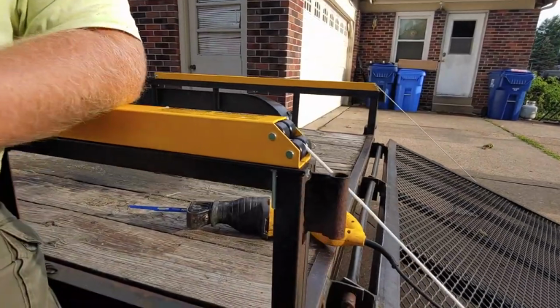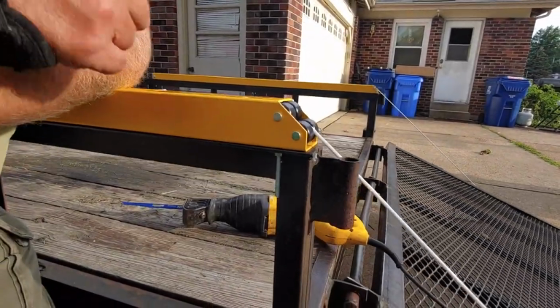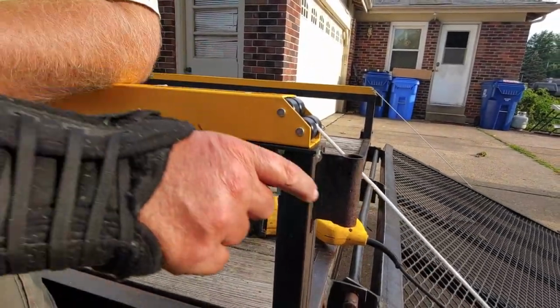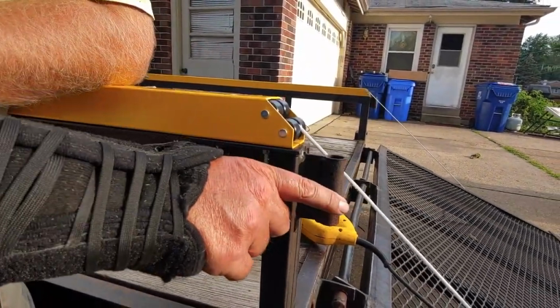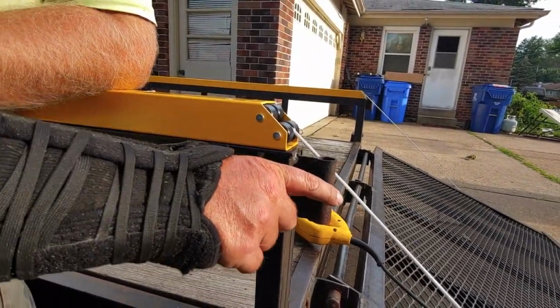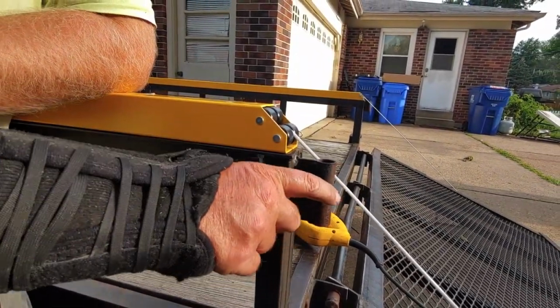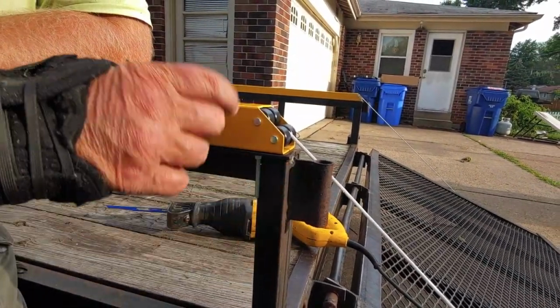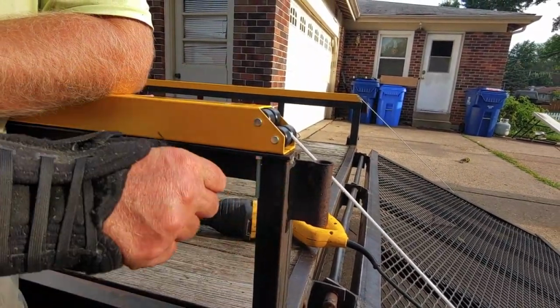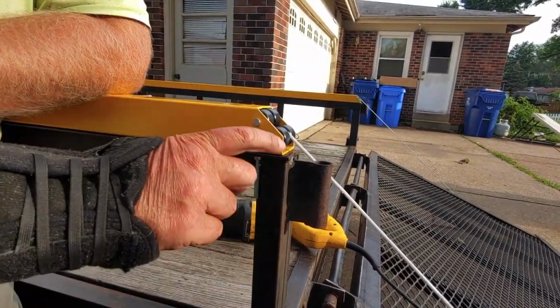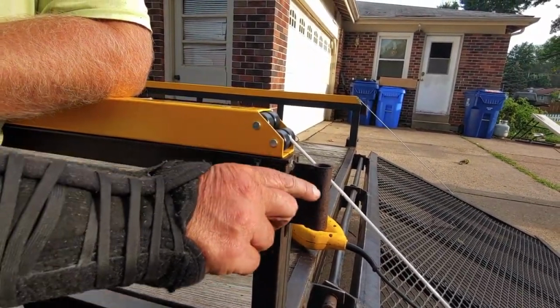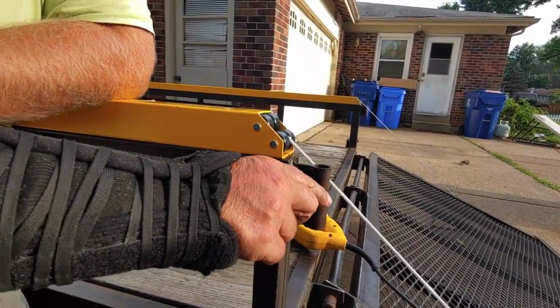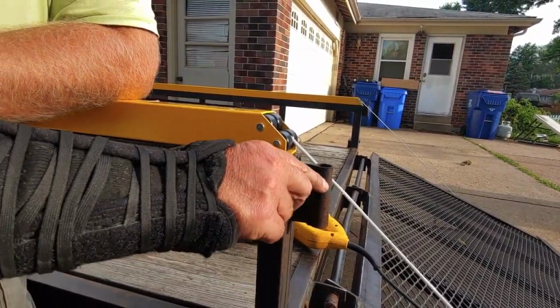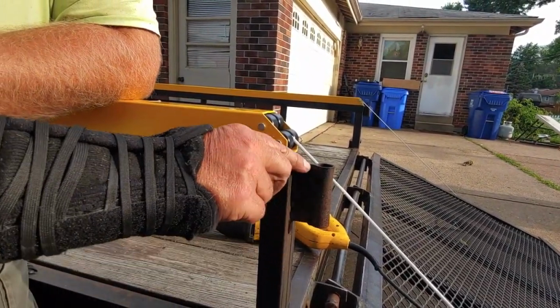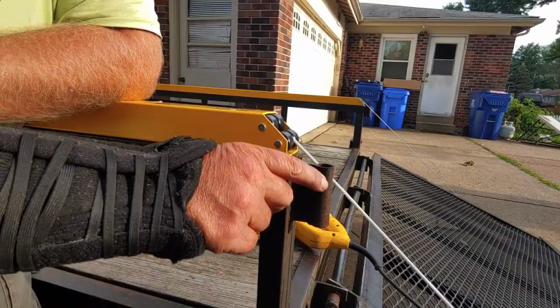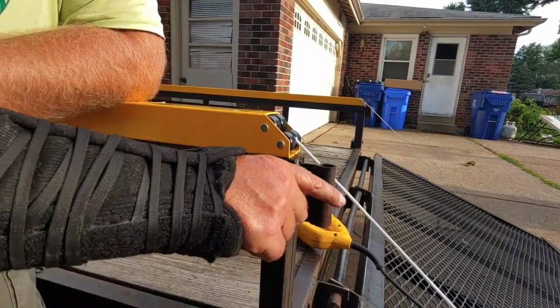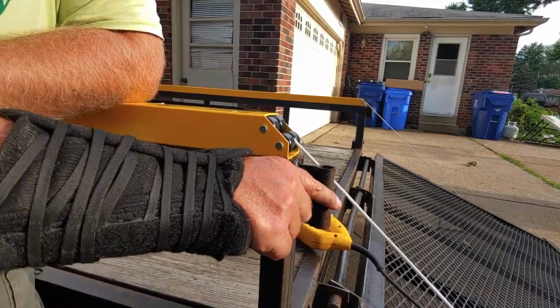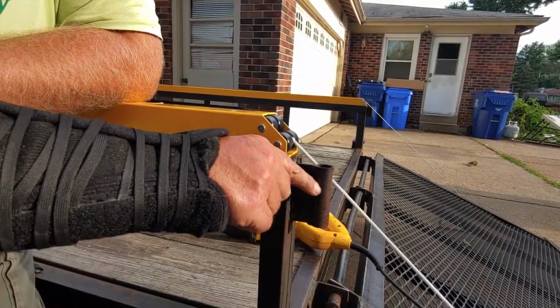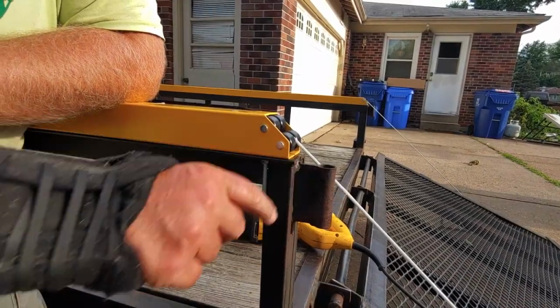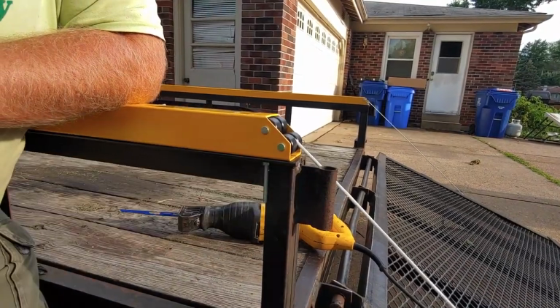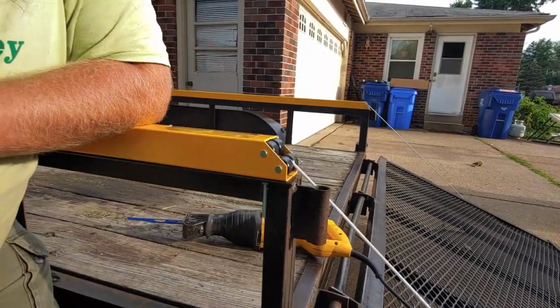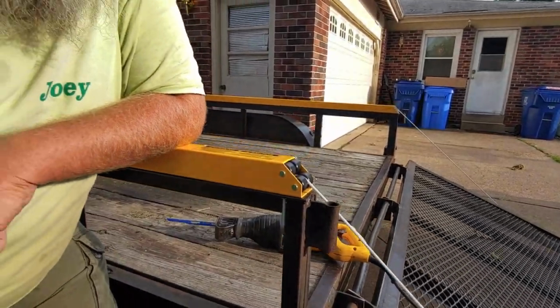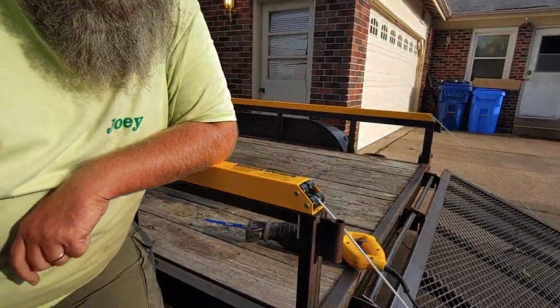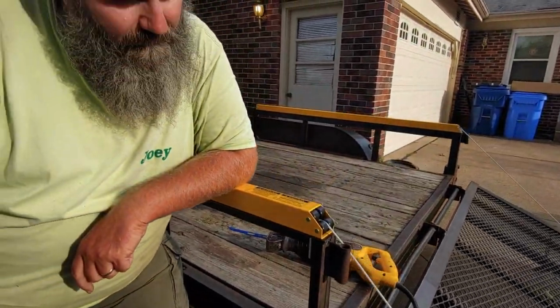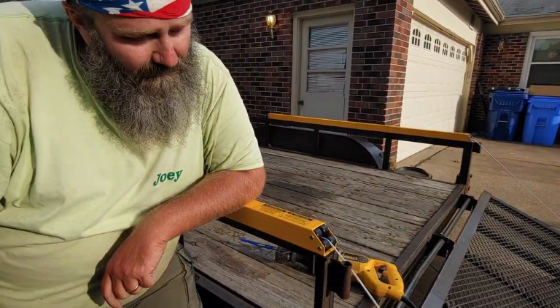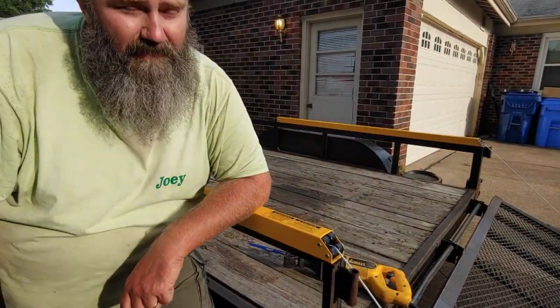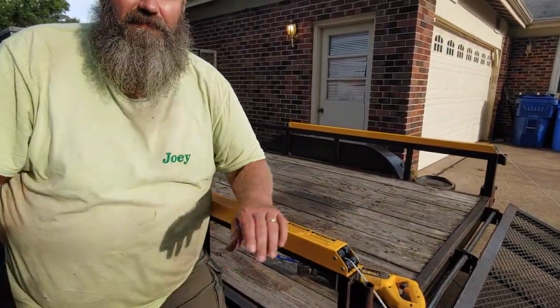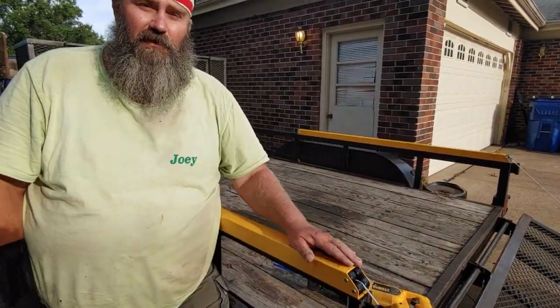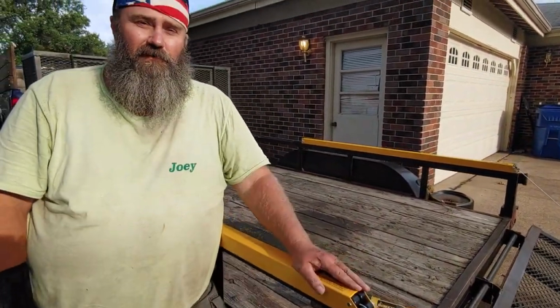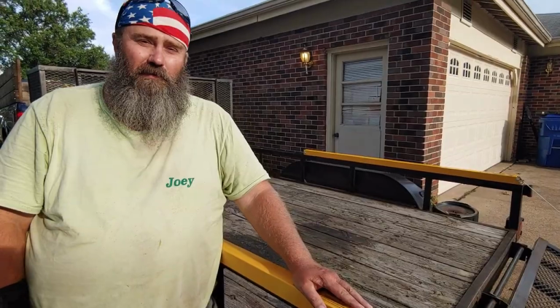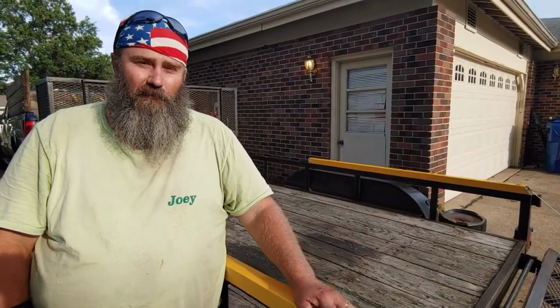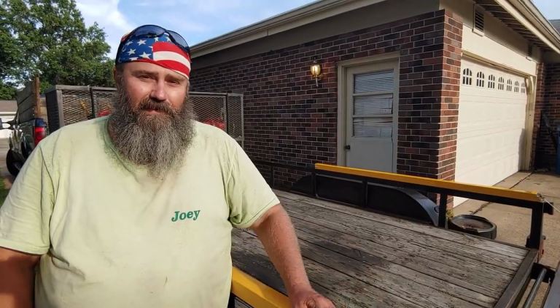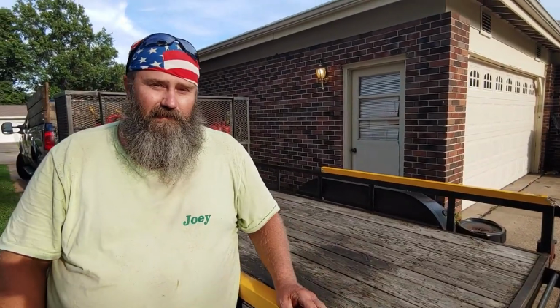I was originally thinking I was going to use a grinder to cut this off, but I think I'm actually going to try the sawzall — I think that'll be a little bit easier. If the sawzall doesn't work, then we'll break out the grinder.